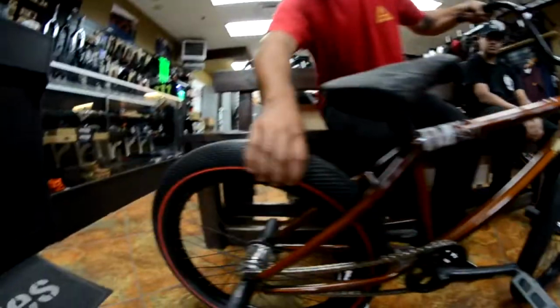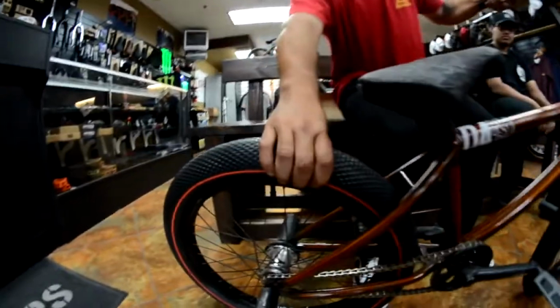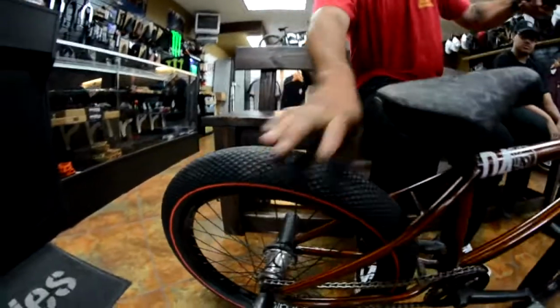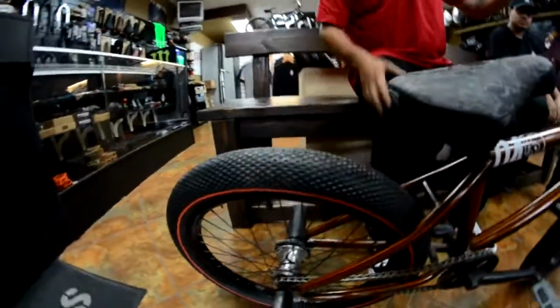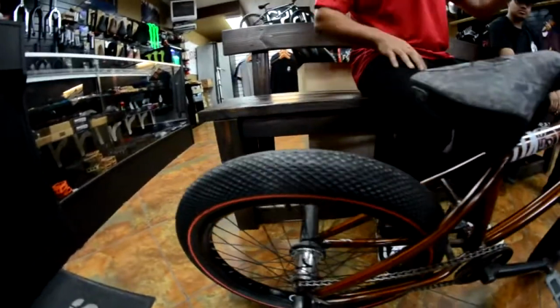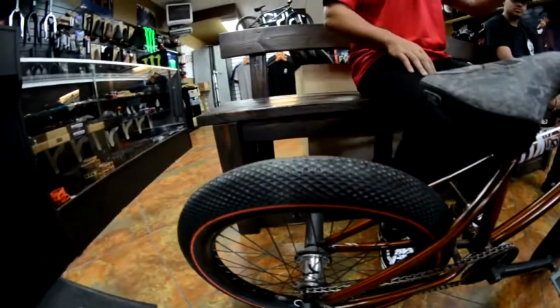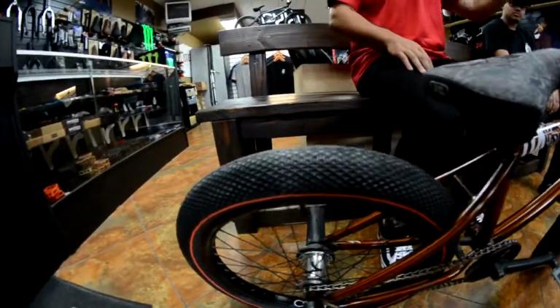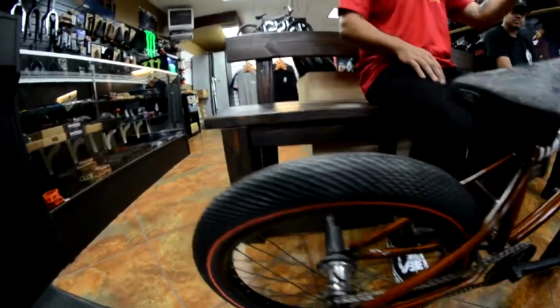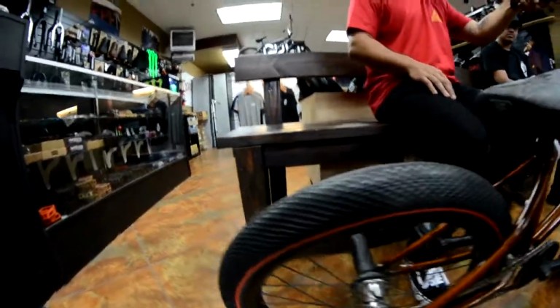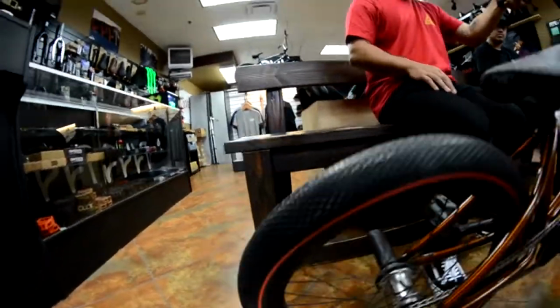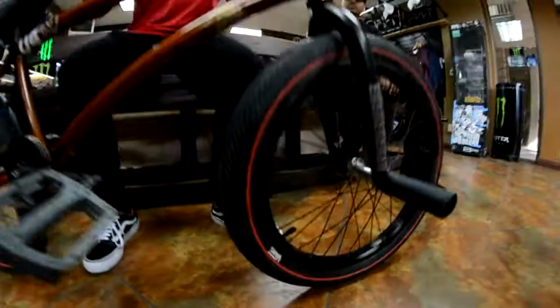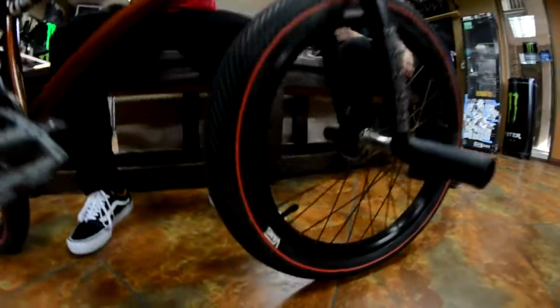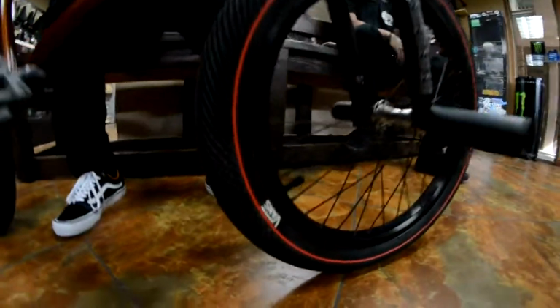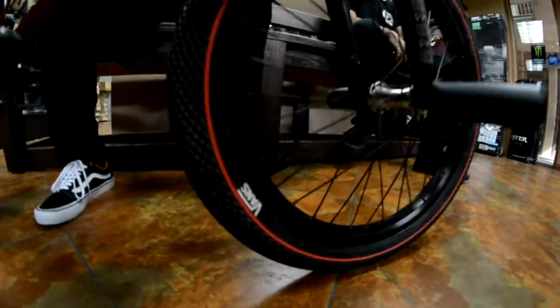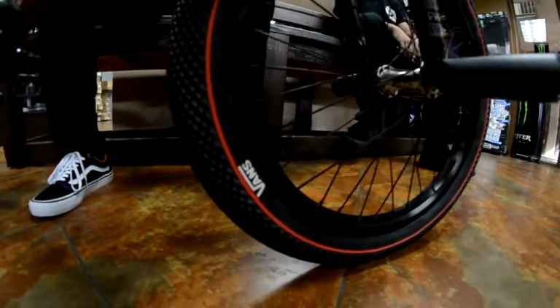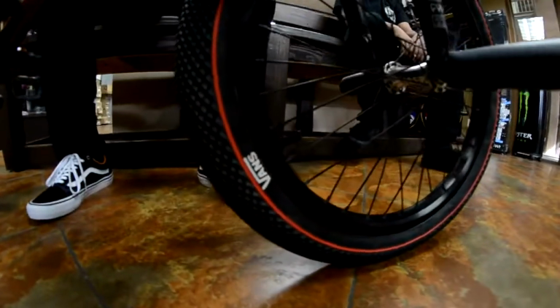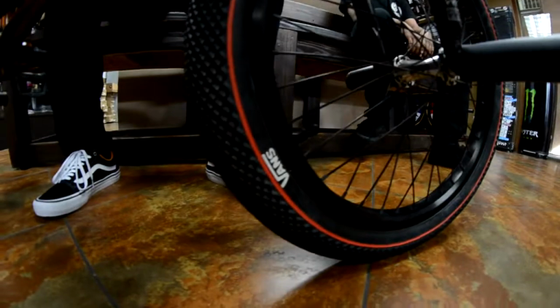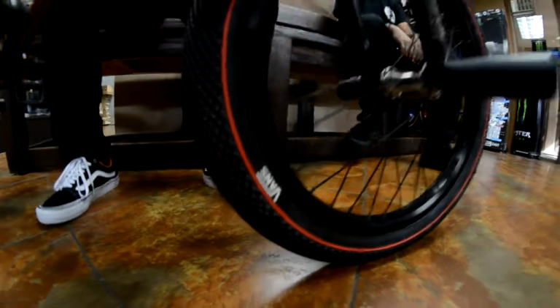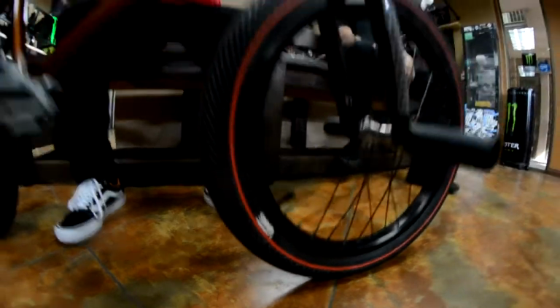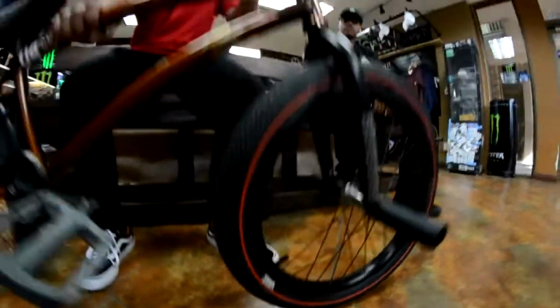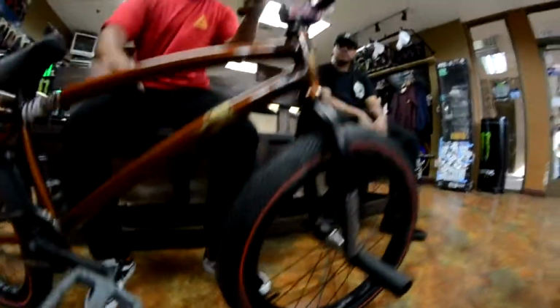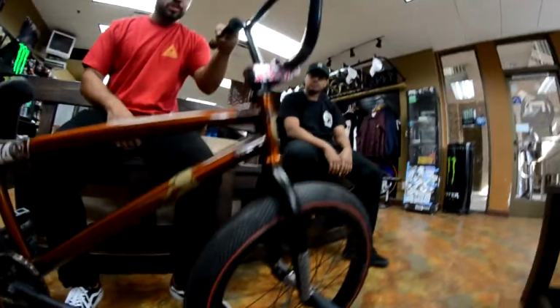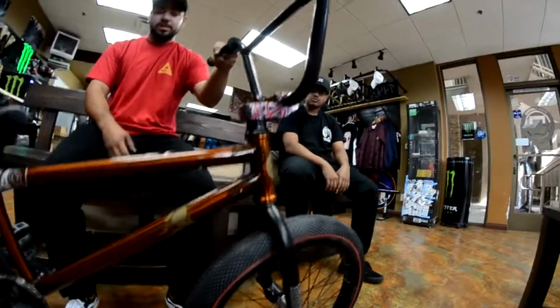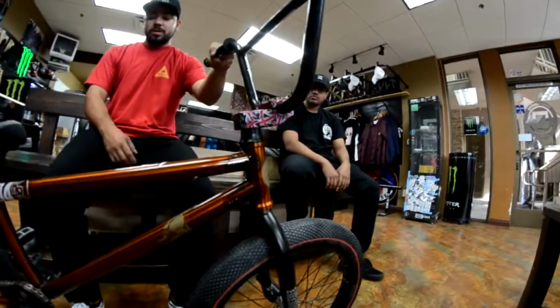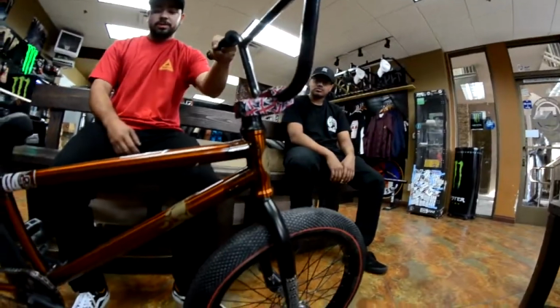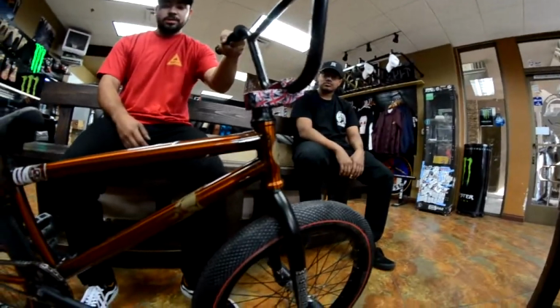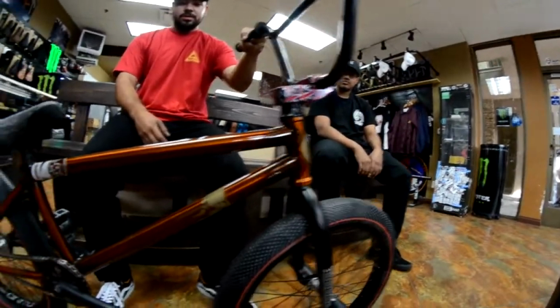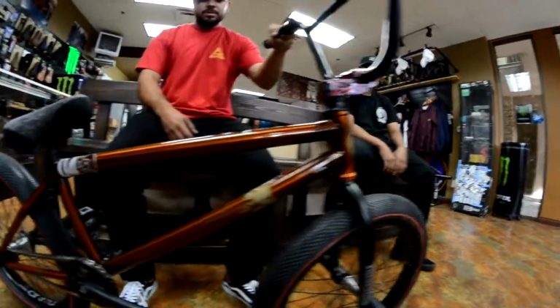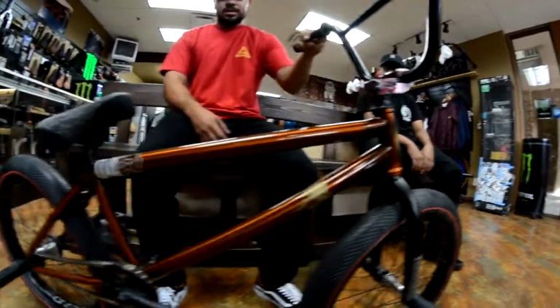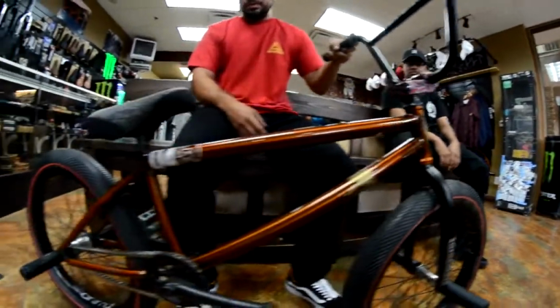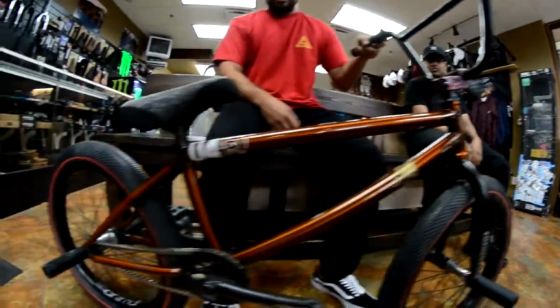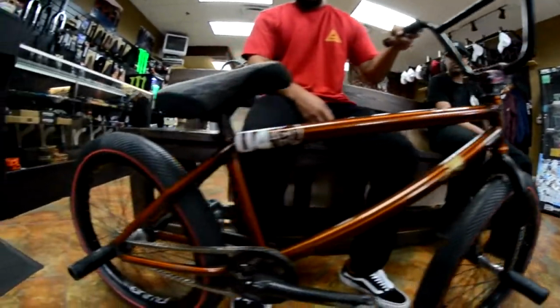Van tires on with the red stripe. My frame is the Idol Day One, trans orange — such a beautiful color.